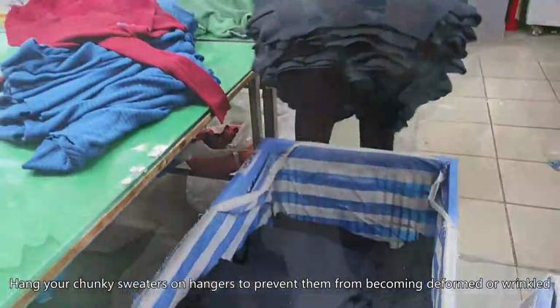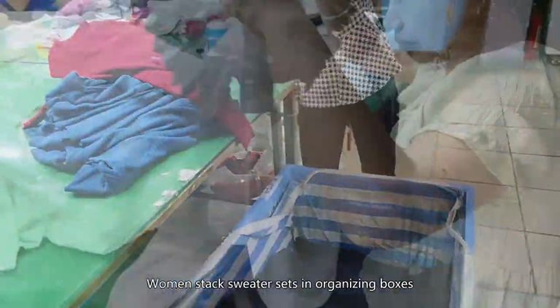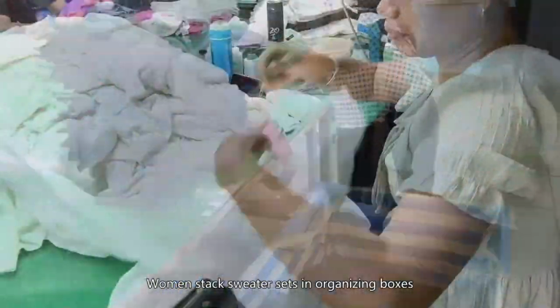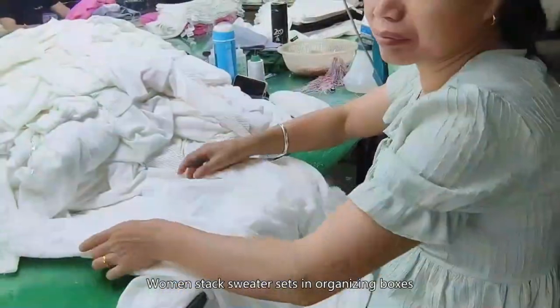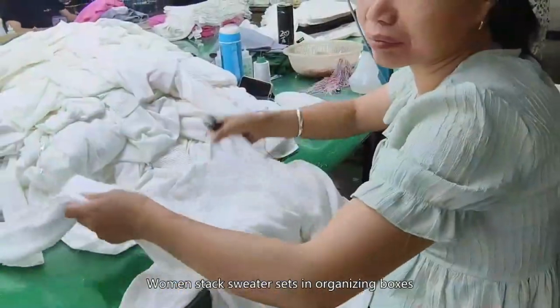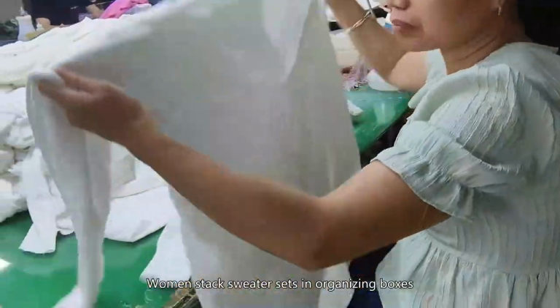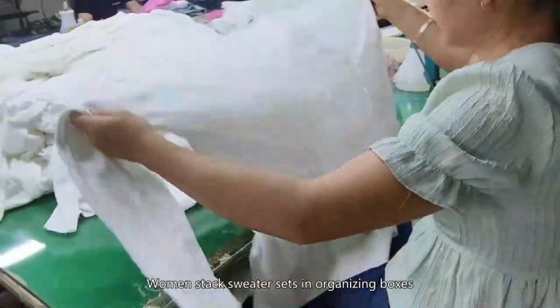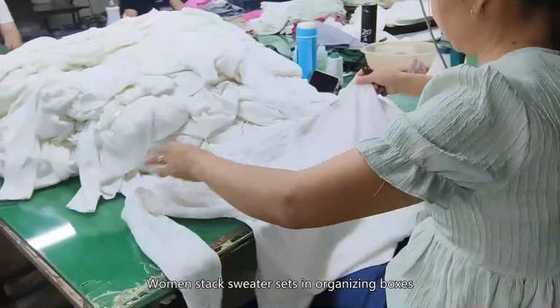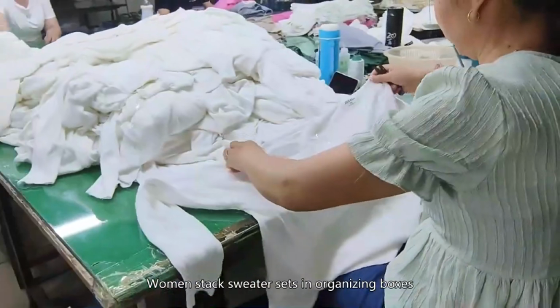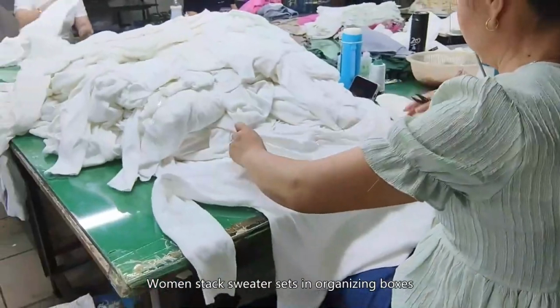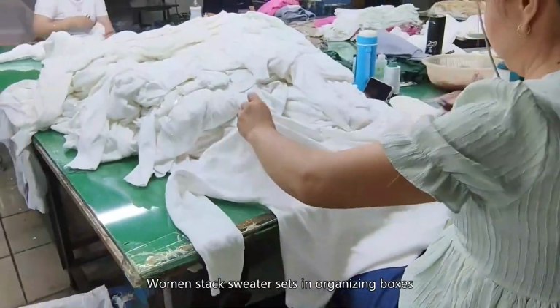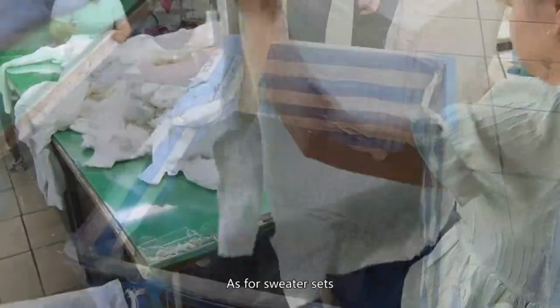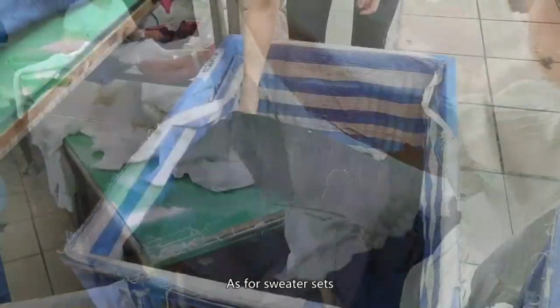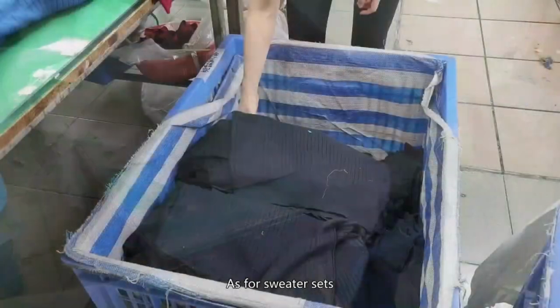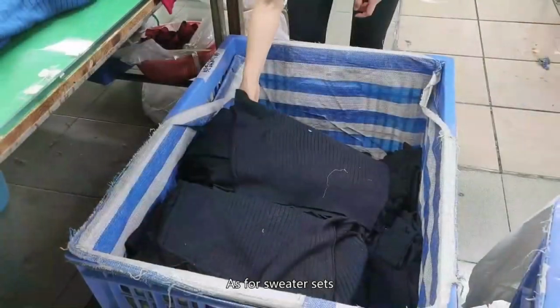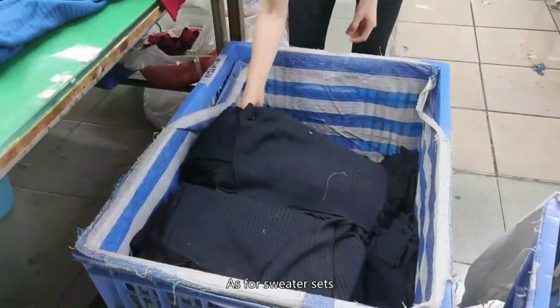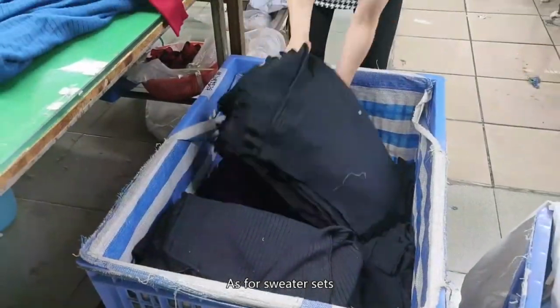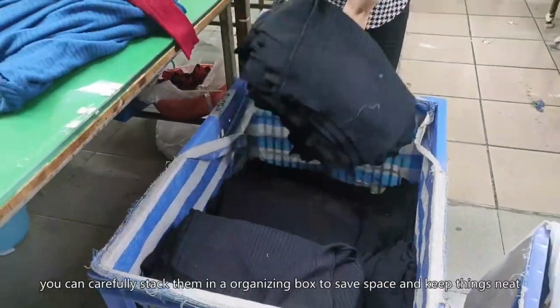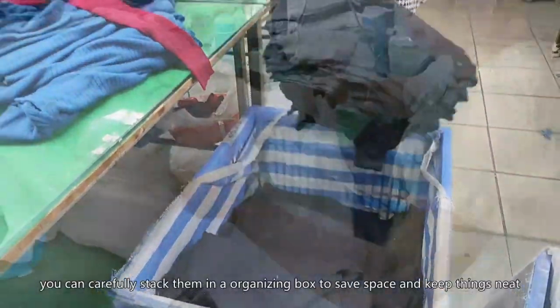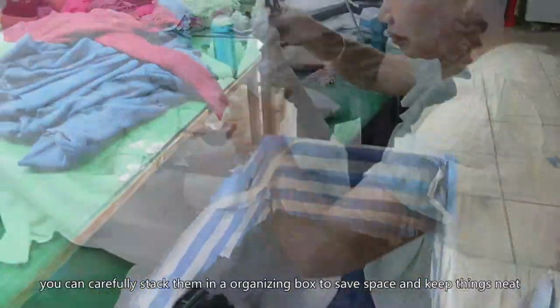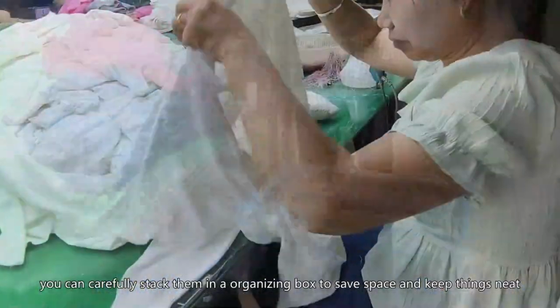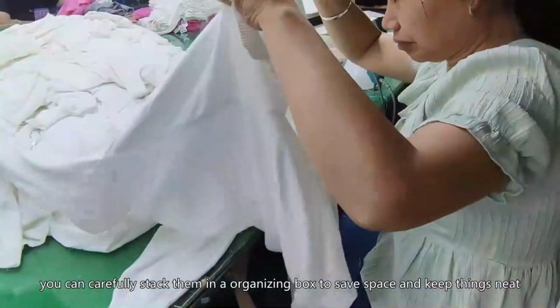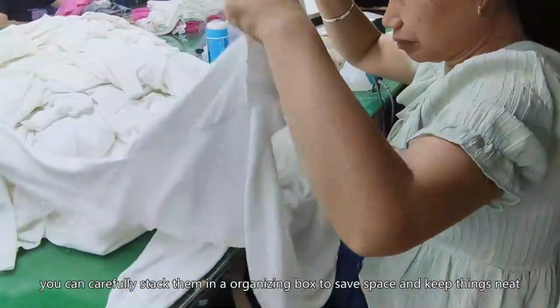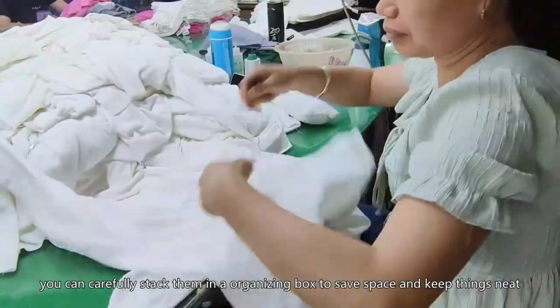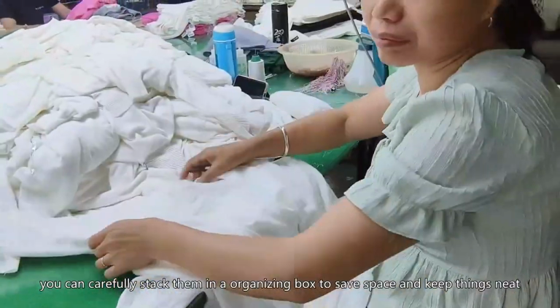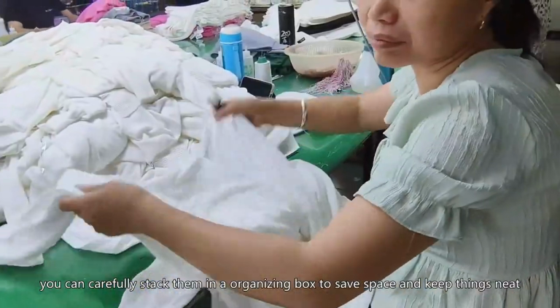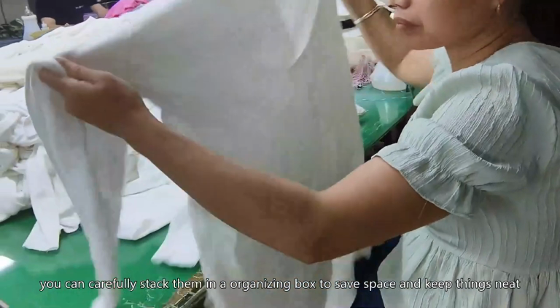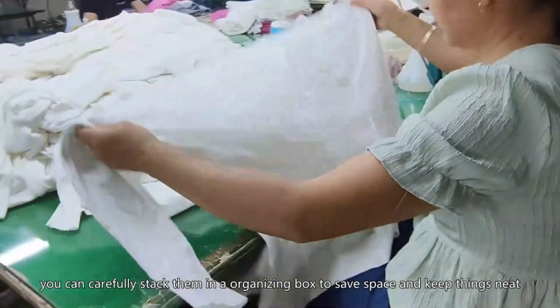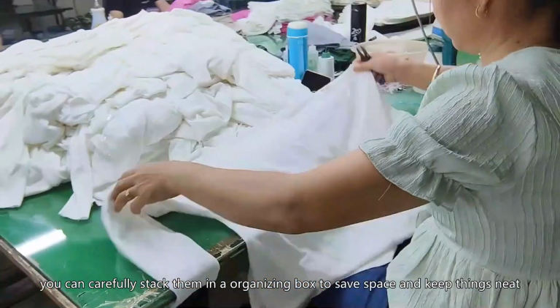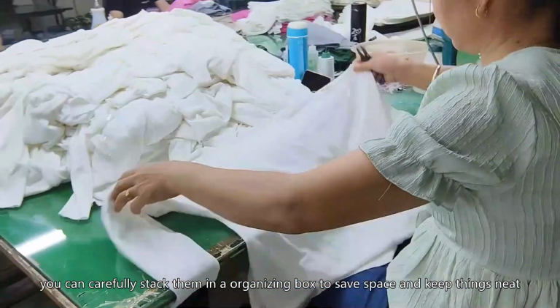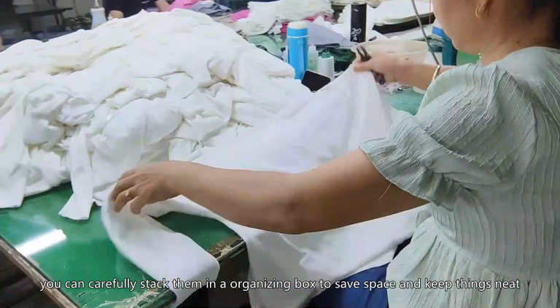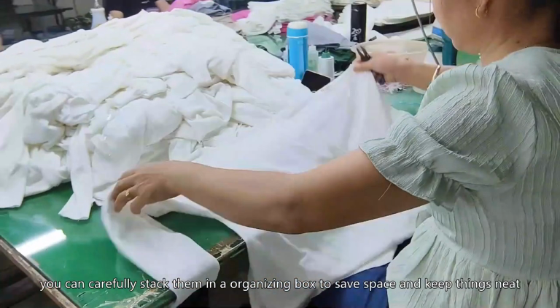Women stack sweater sets in organizing boxes. As for sweater sets, you can carefully stack them in an organizing box to save space and keep things neat.